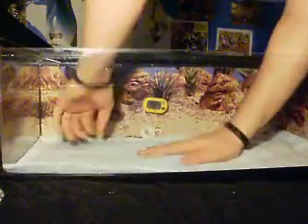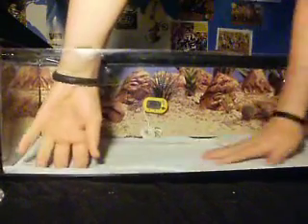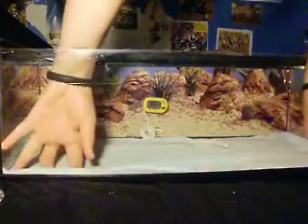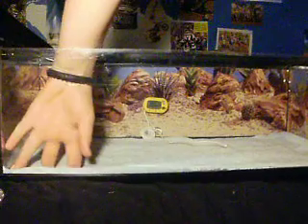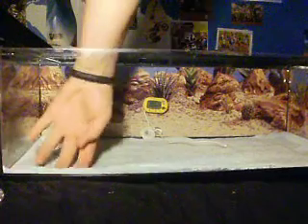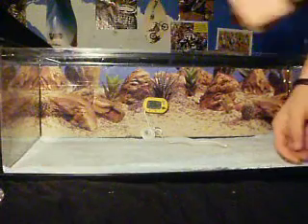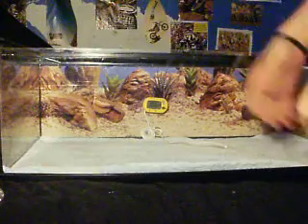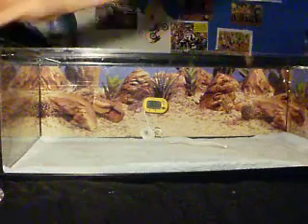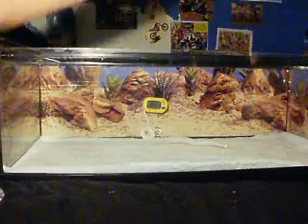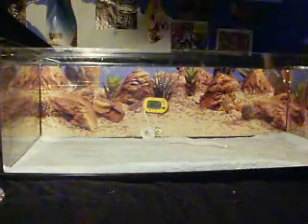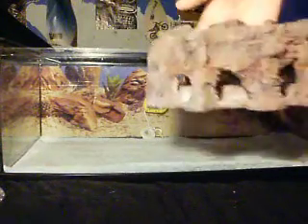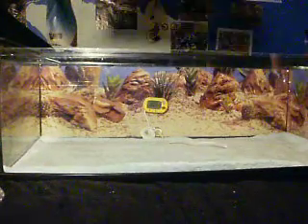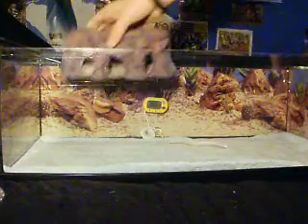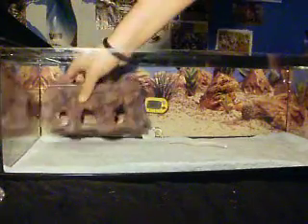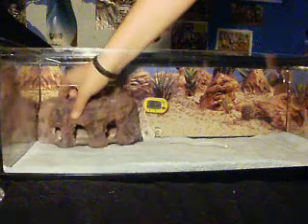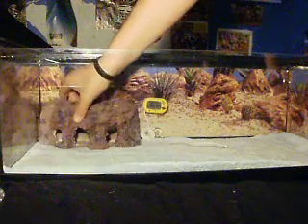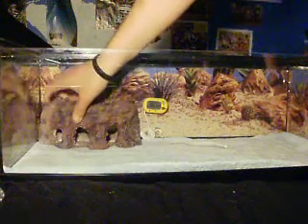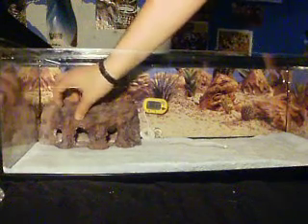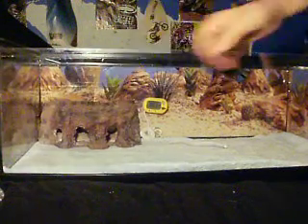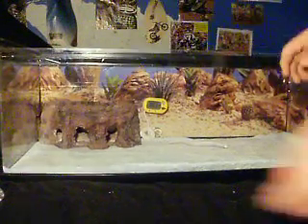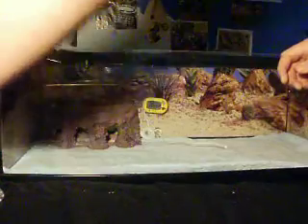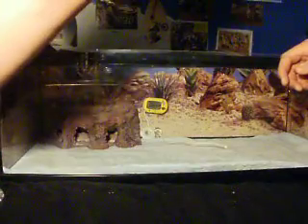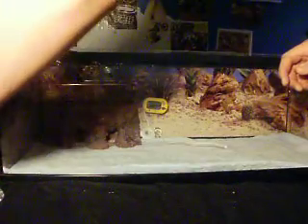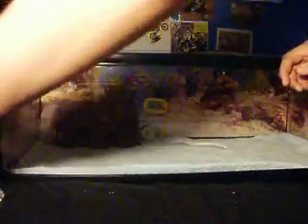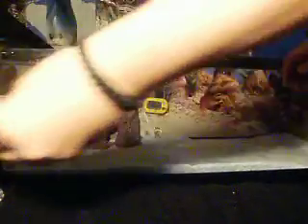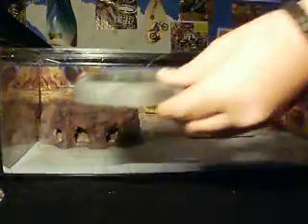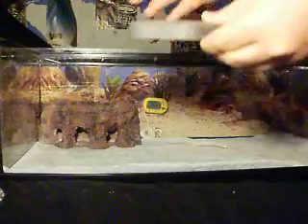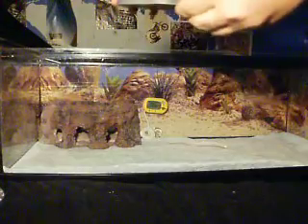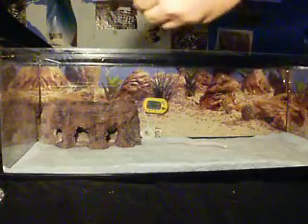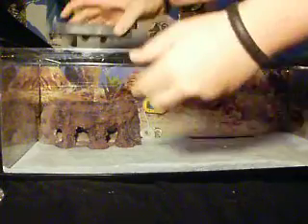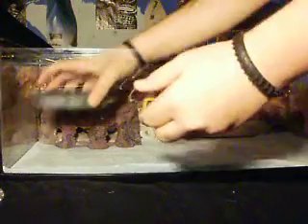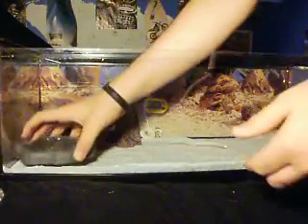Just make sure it's nice and flat. Leopard gecko hide, the cold side. Water bowl, also cold side.